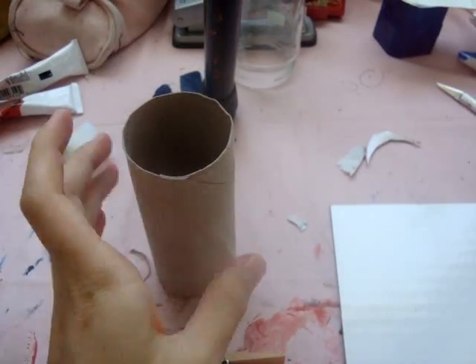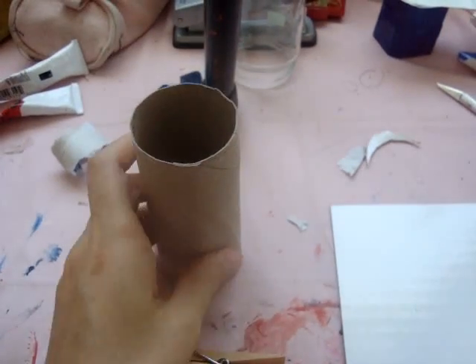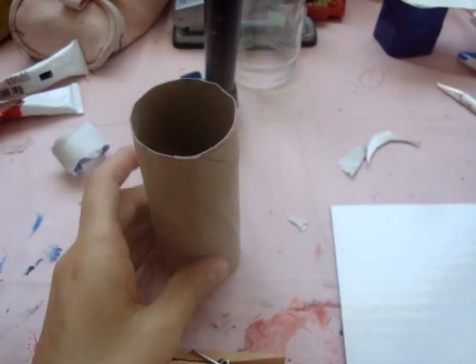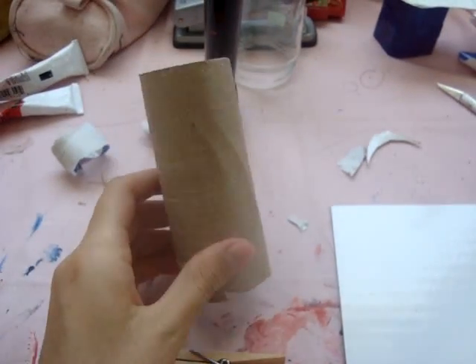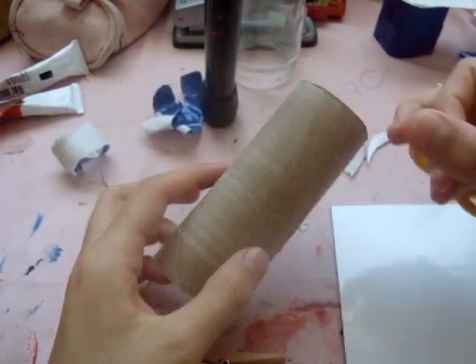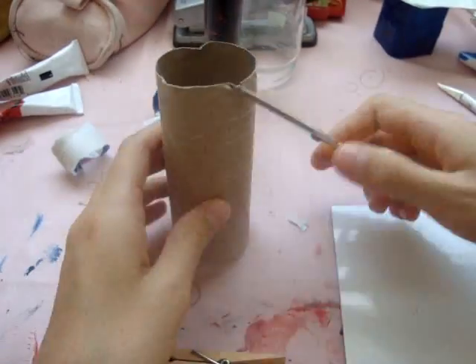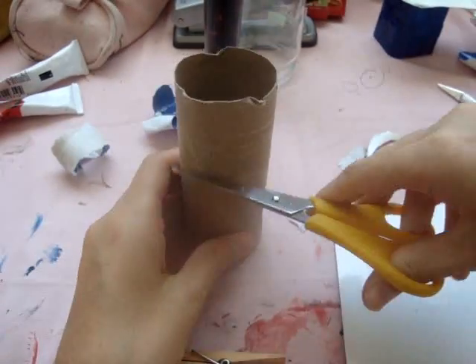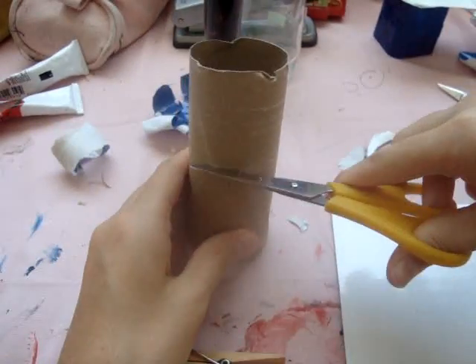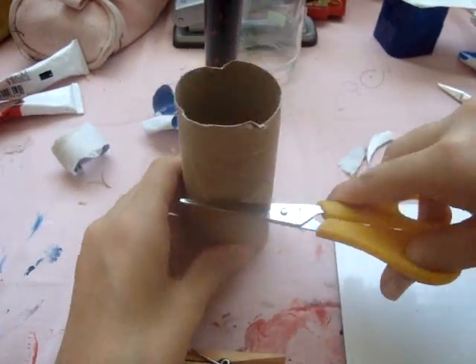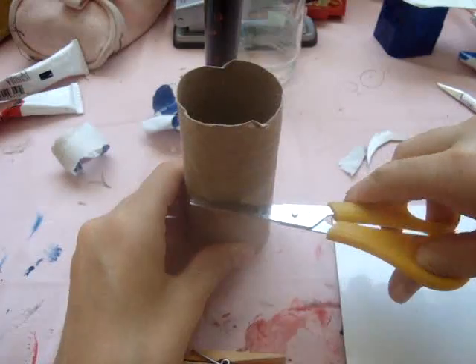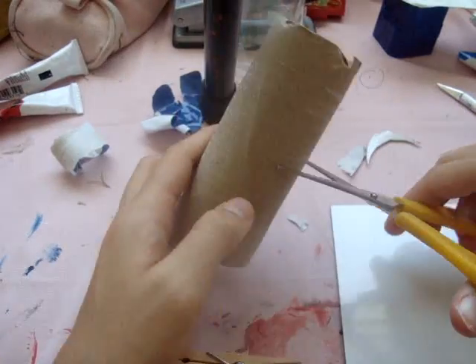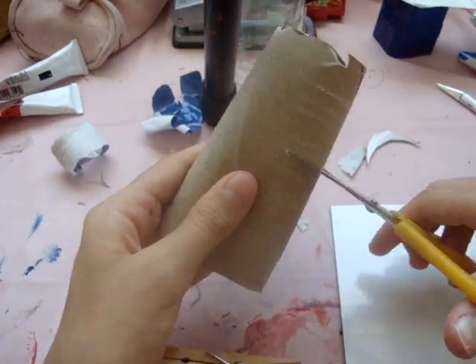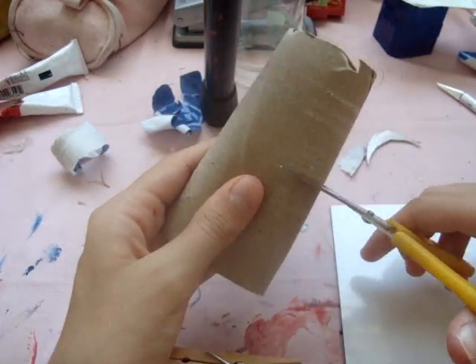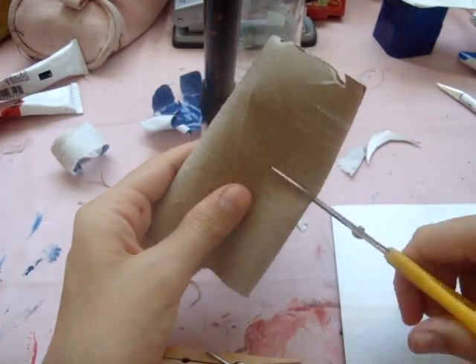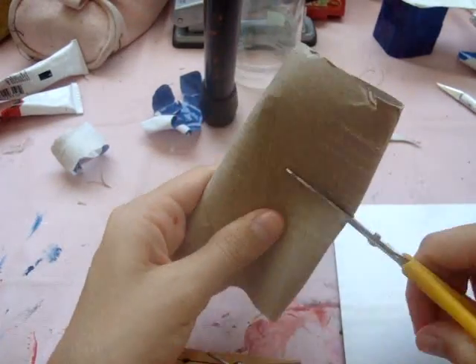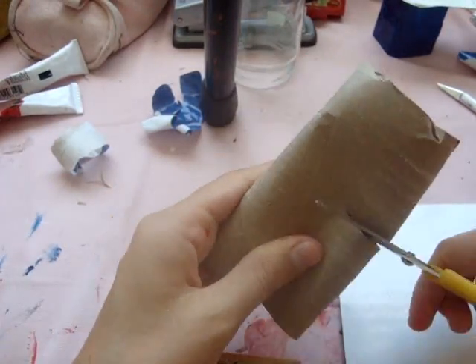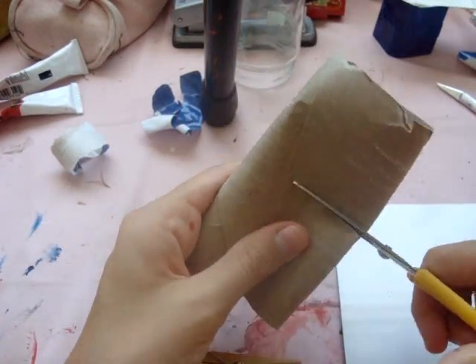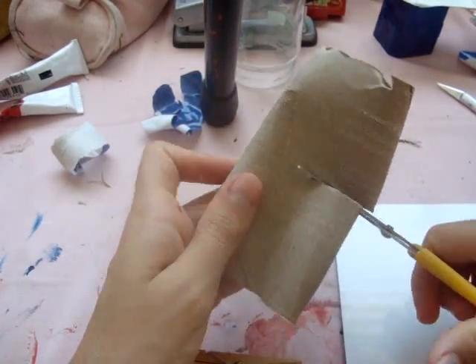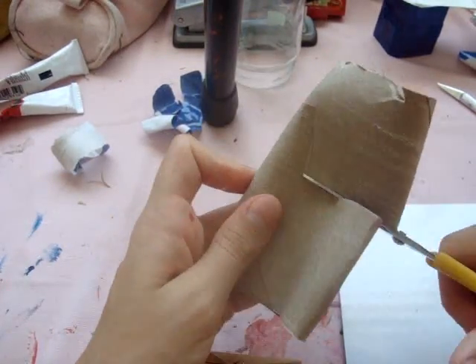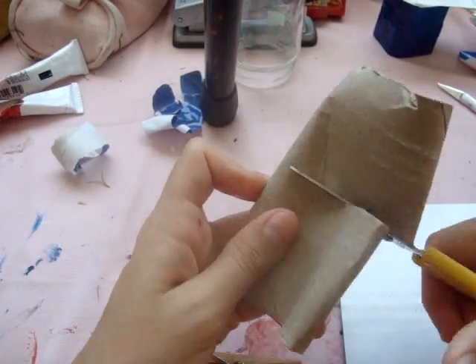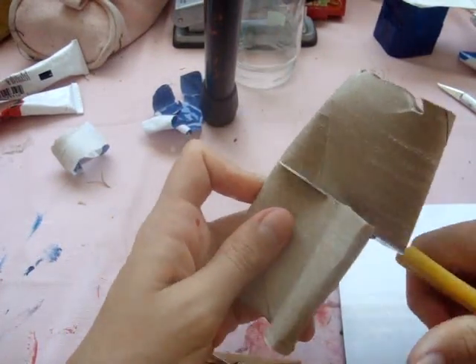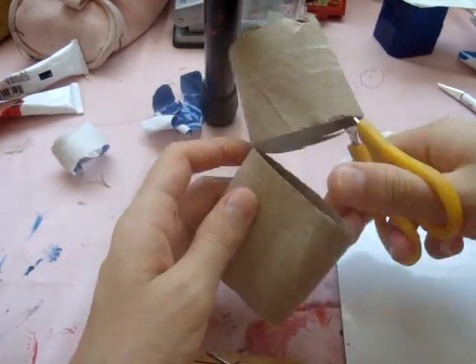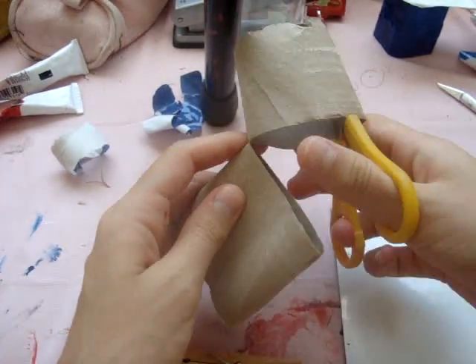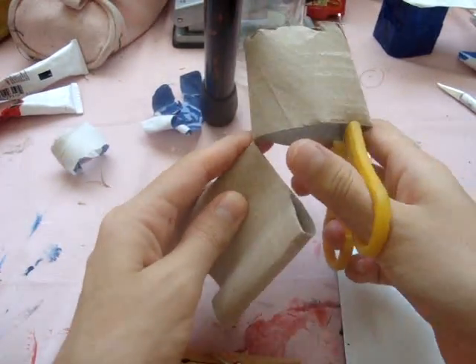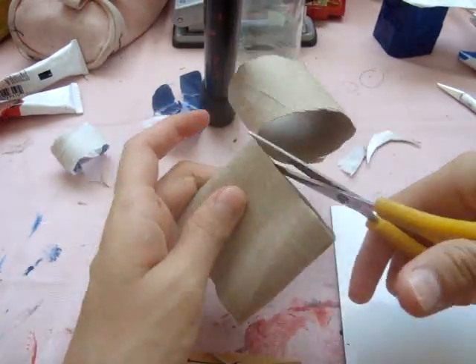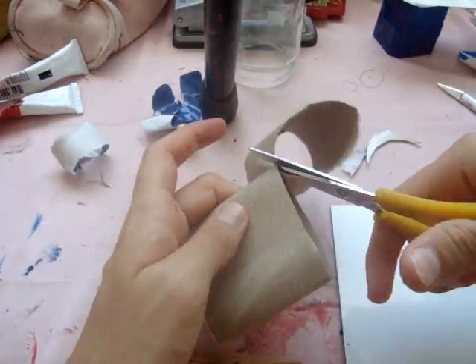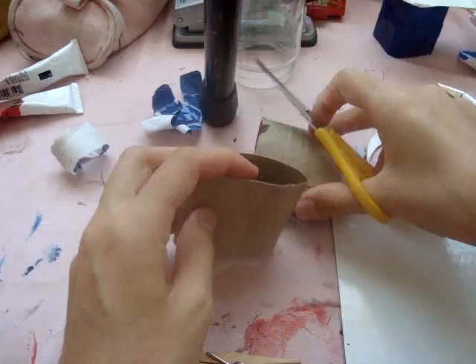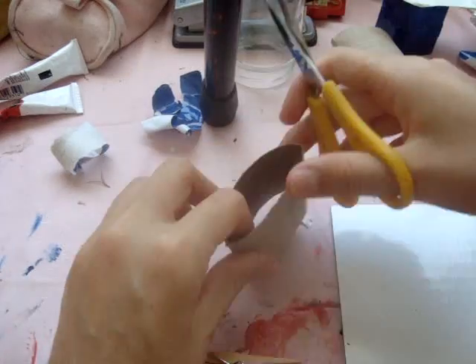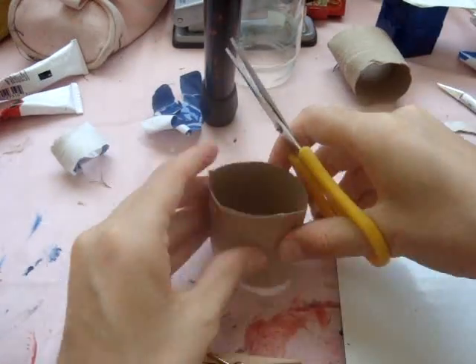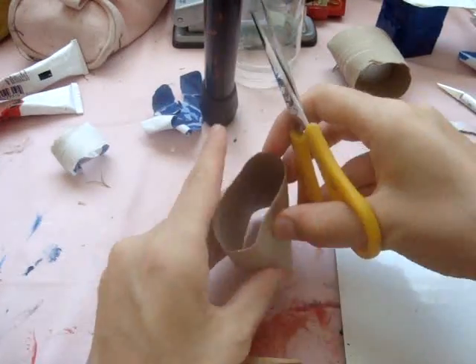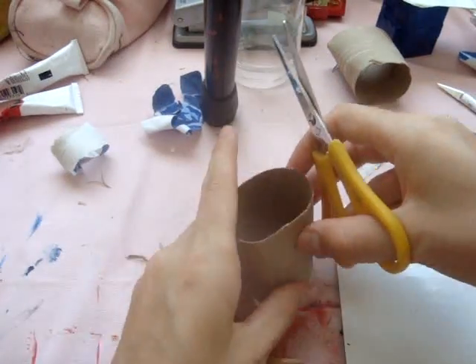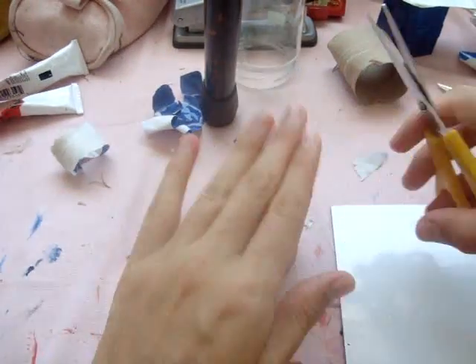I'm using a toilet paper roll and I'm going to cut it to the right height for my dolls to easily sit in the toilet without needing a stool or ladder to climb up to it.